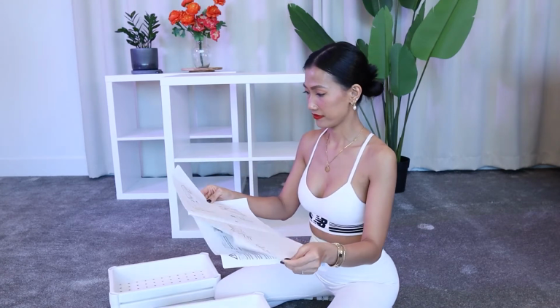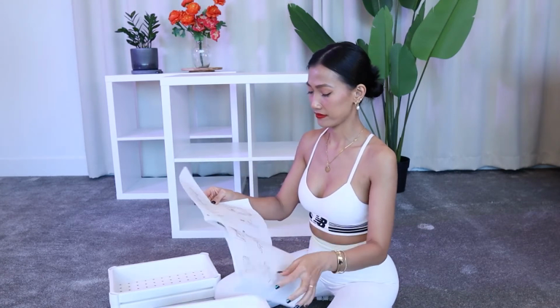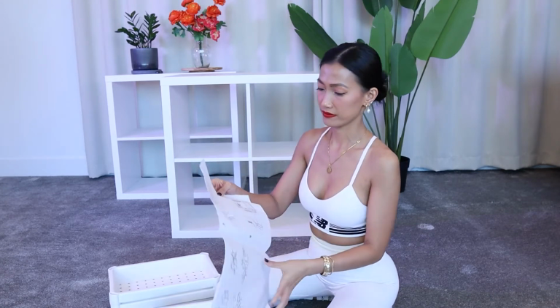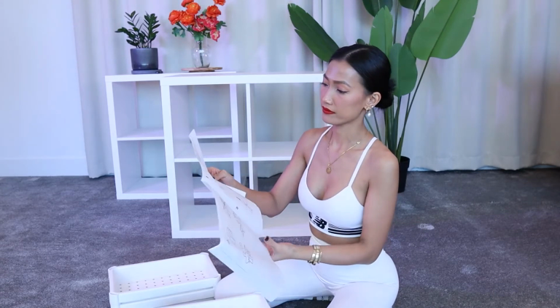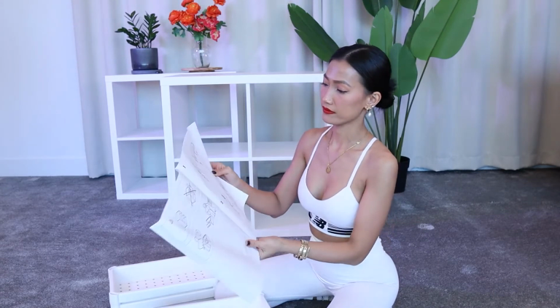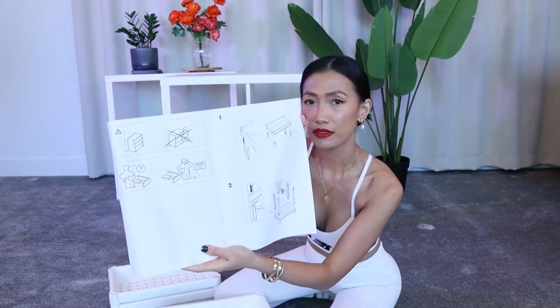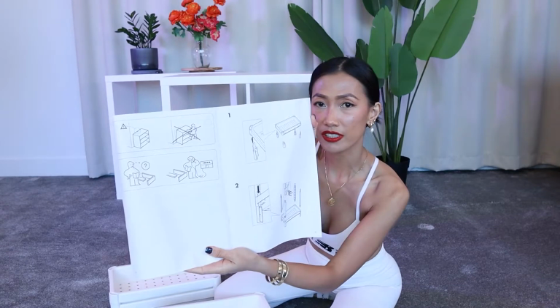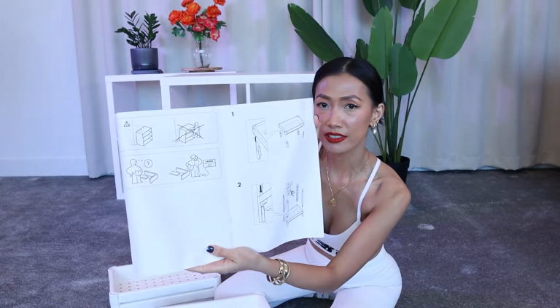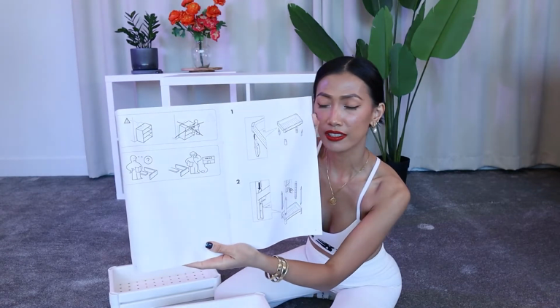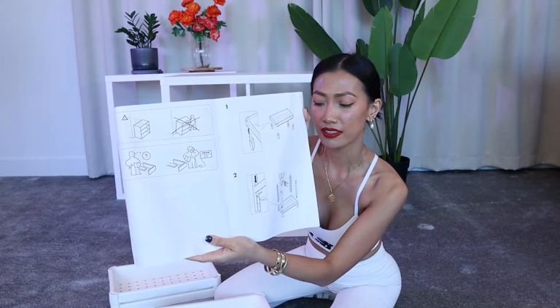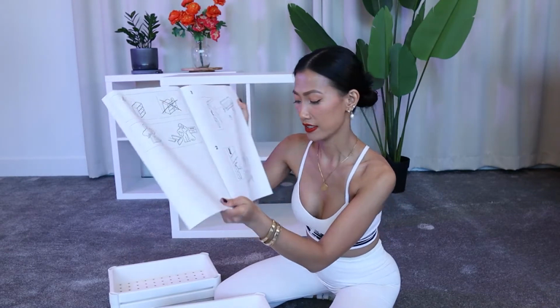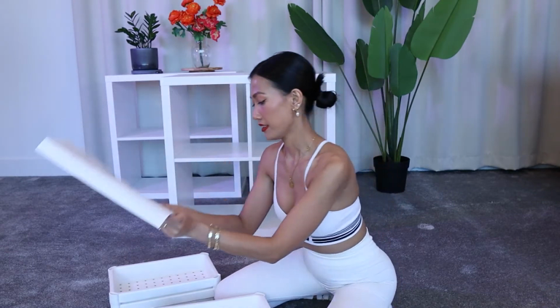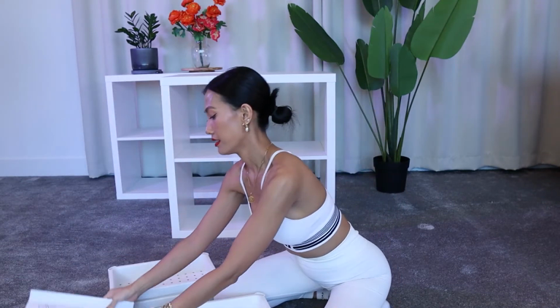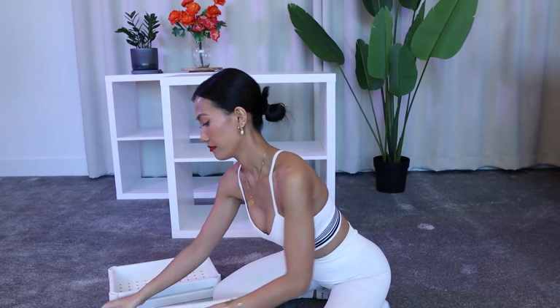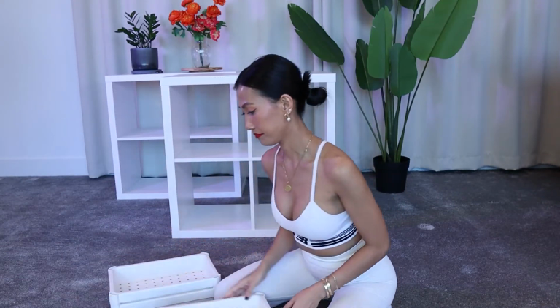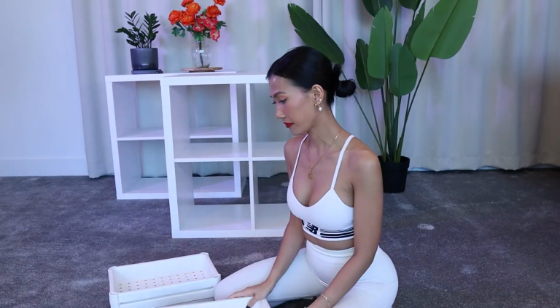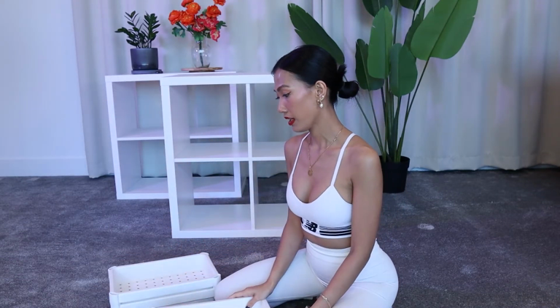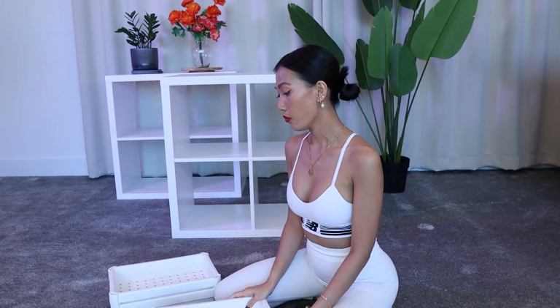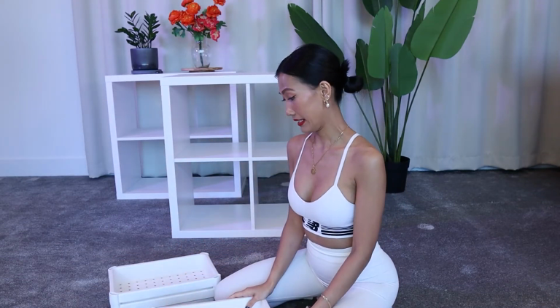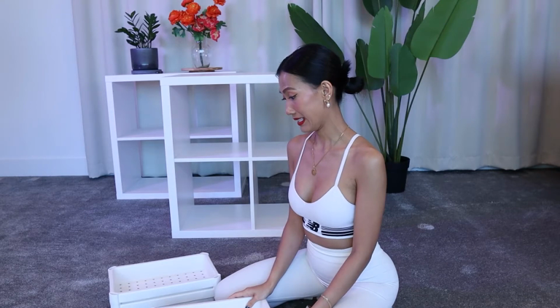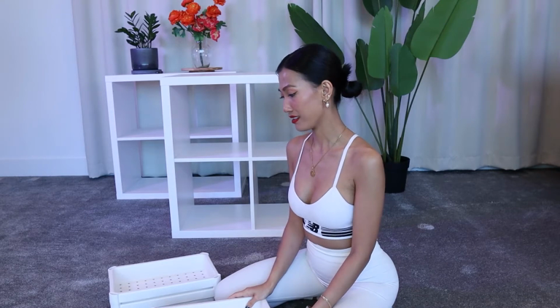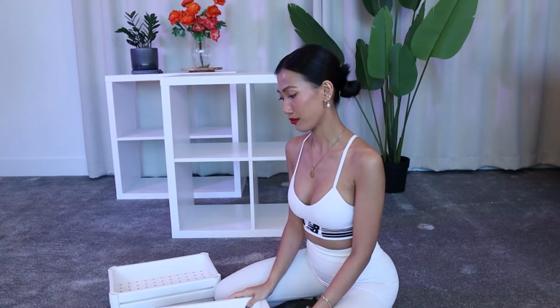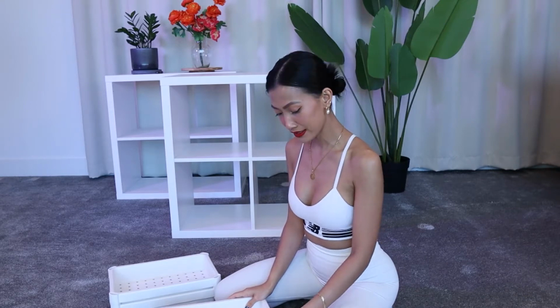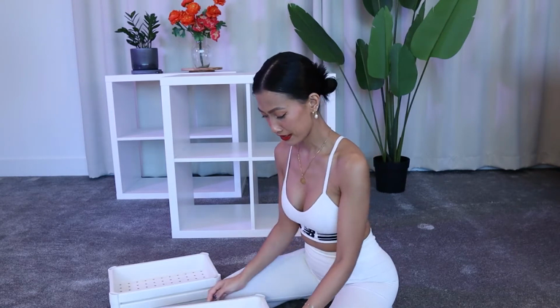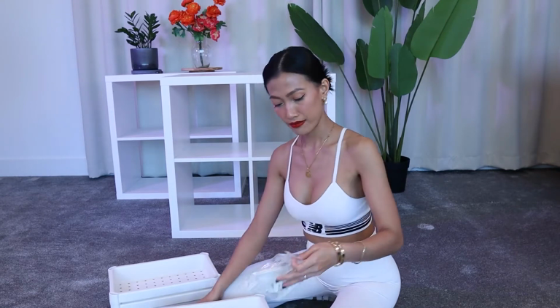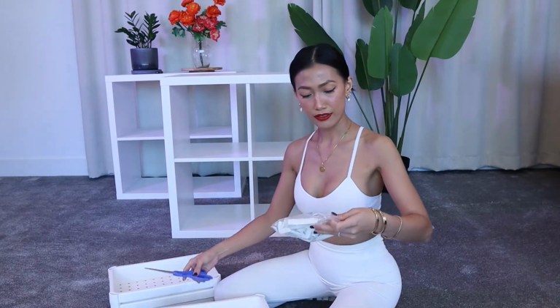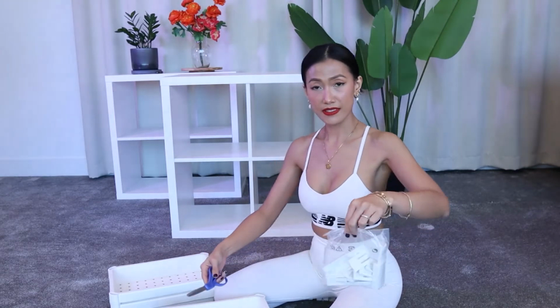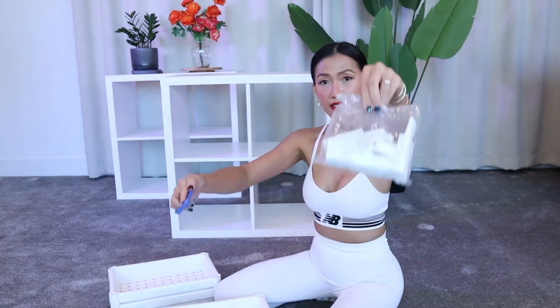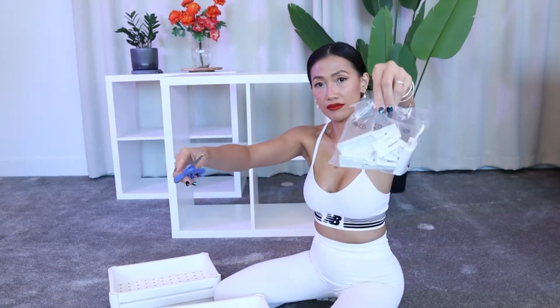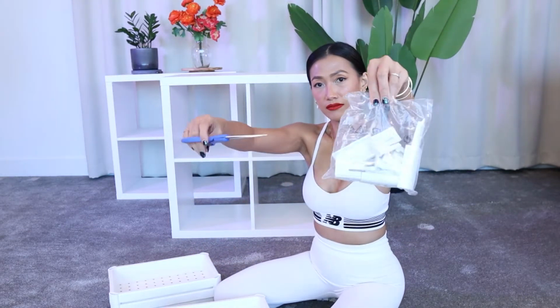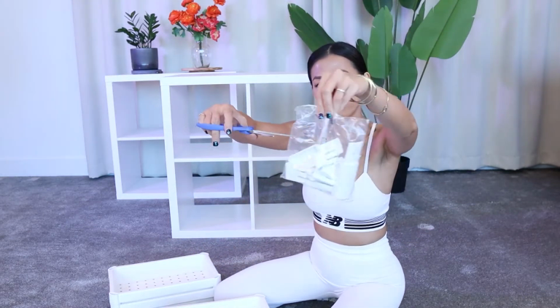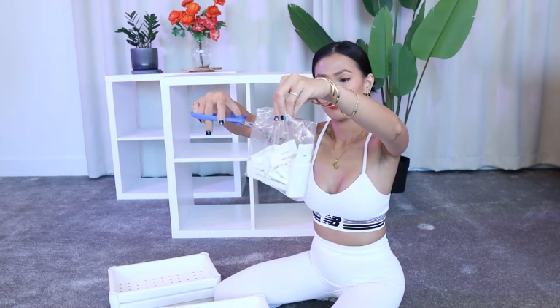And that begs the question: why is Ikea furniture so difficult to put together? That got me thinking. I did a little bit of research, including some observational research here of my lovely wifey. And this is what I figured out.